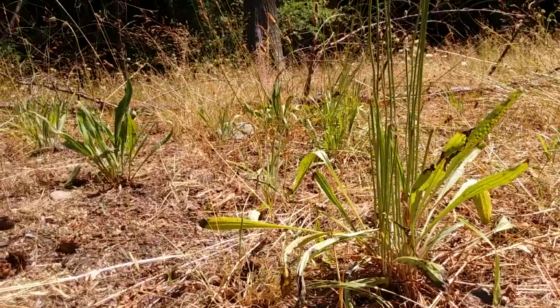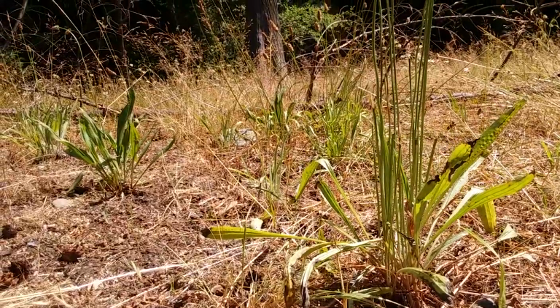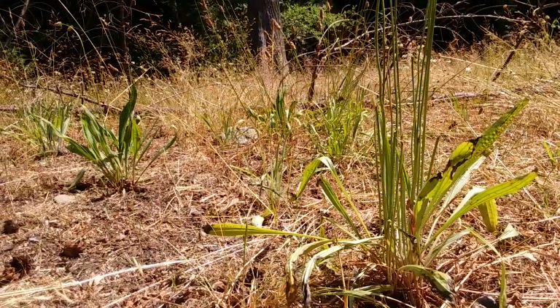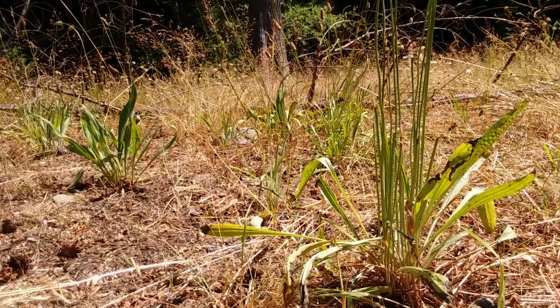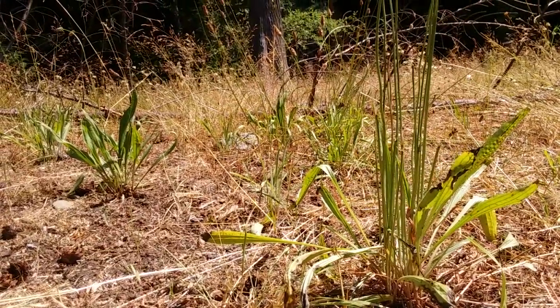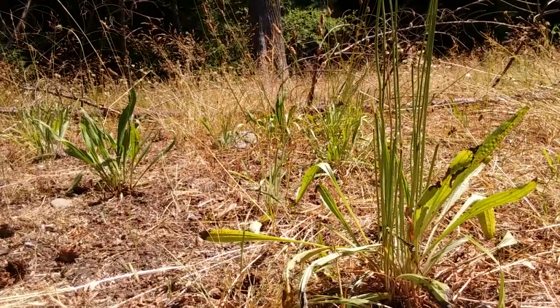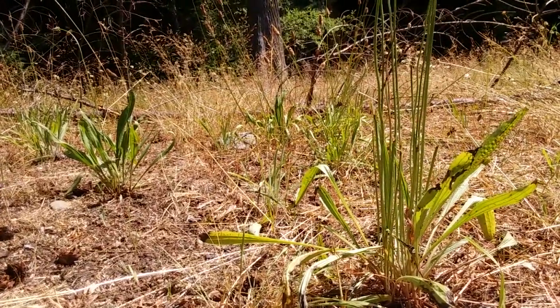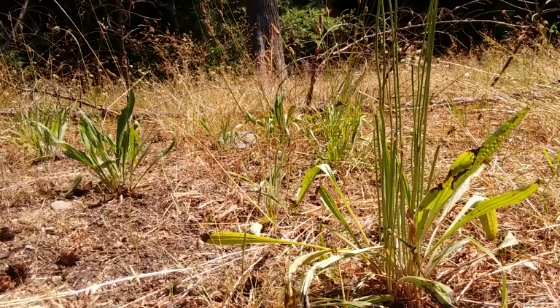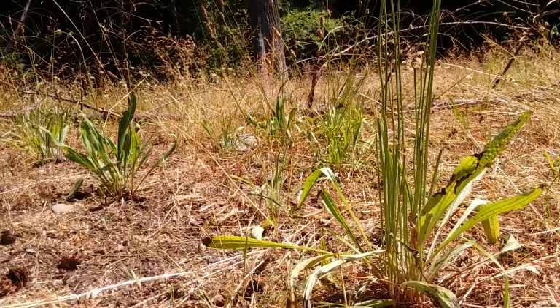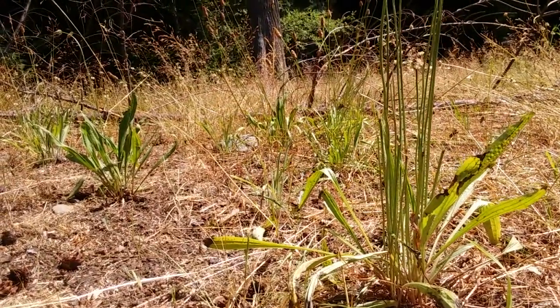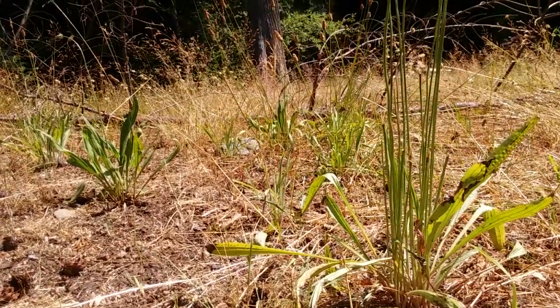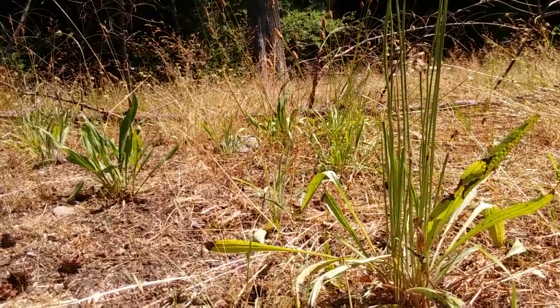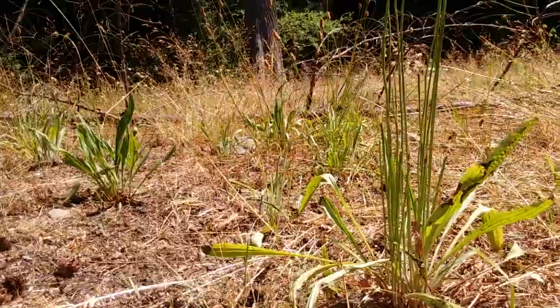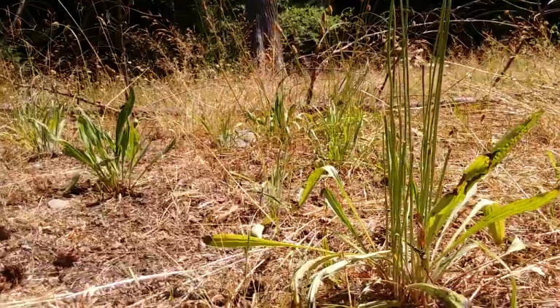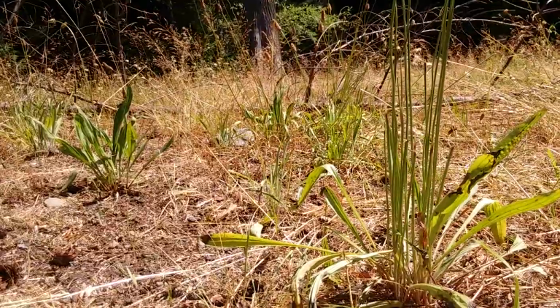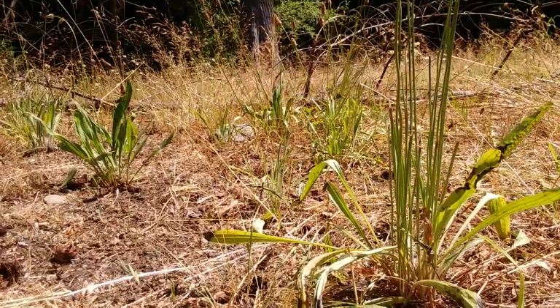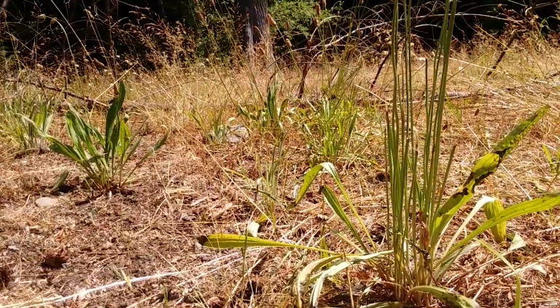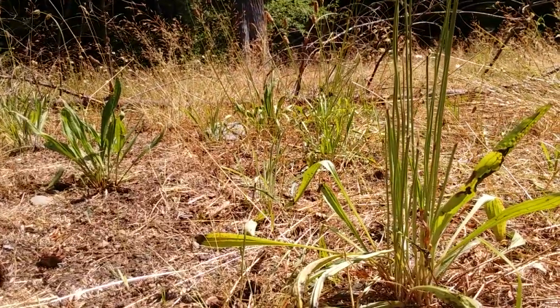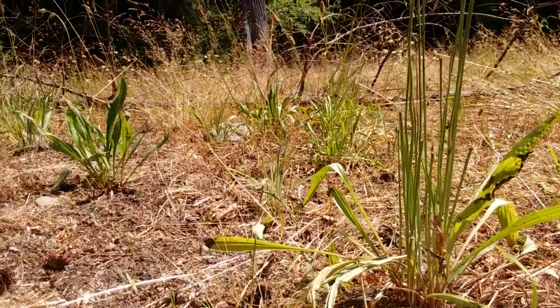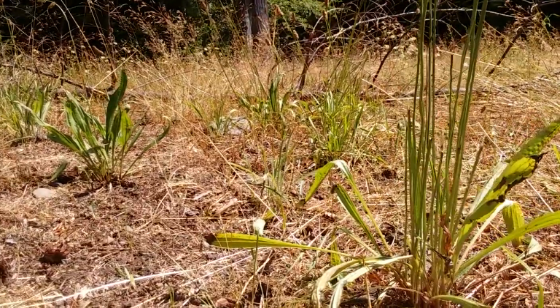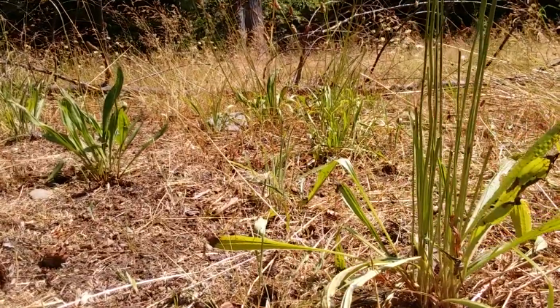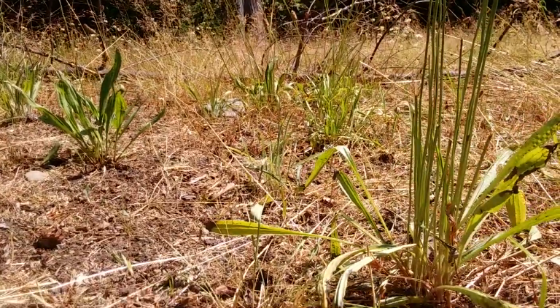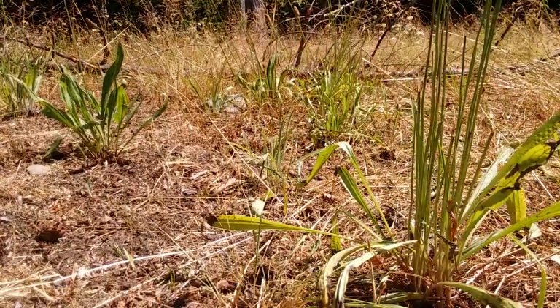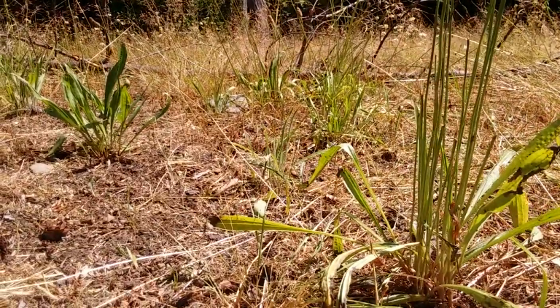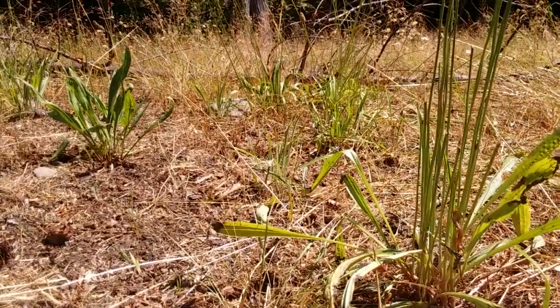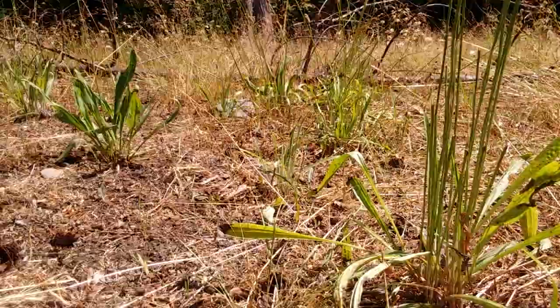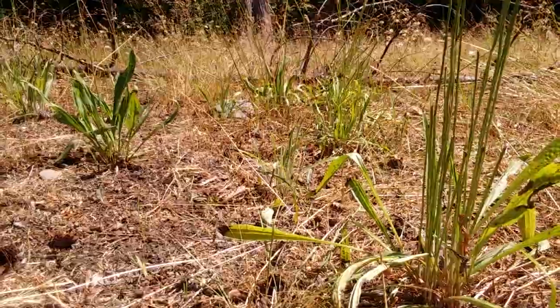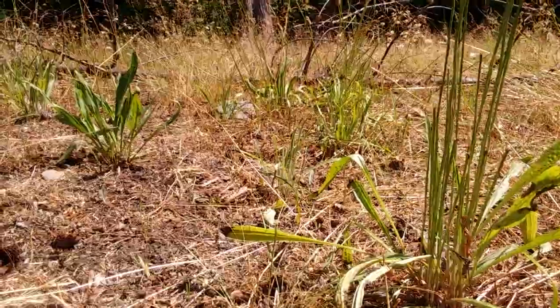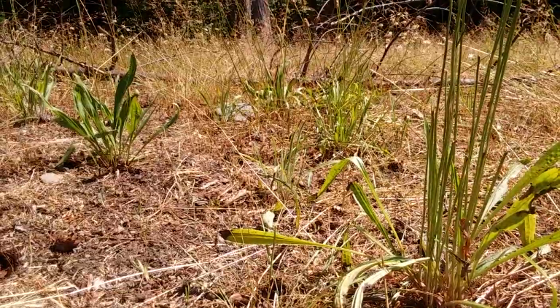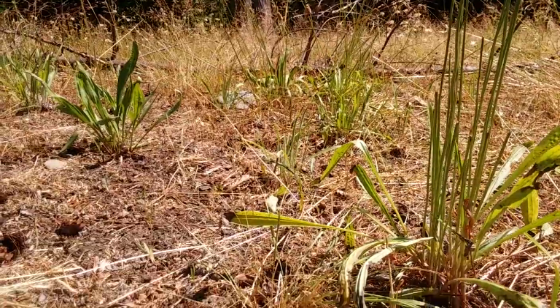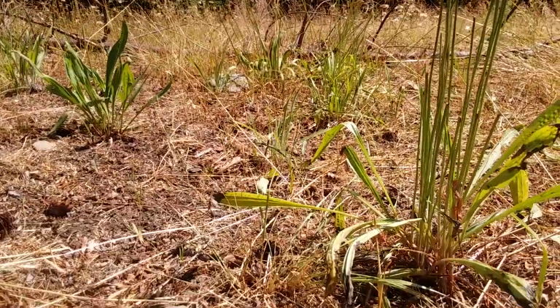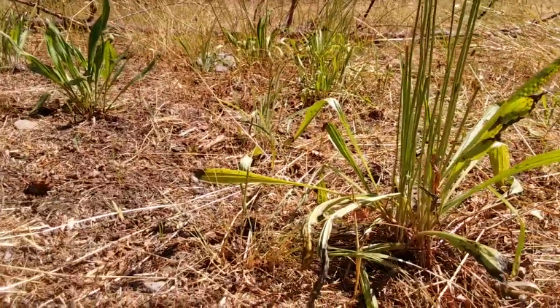Greetings. We're here at the Scatter Creek Trailhead in Washington State, an access point to the Goat Rocks Wilderness. And like many parking lots and trailheads all over the place, we've got weeds.